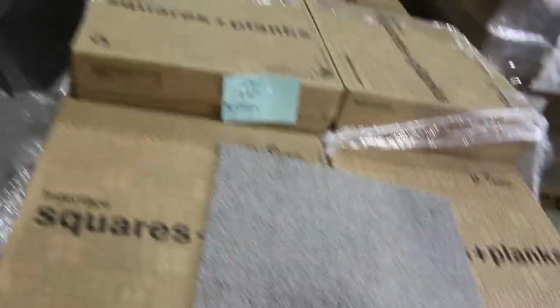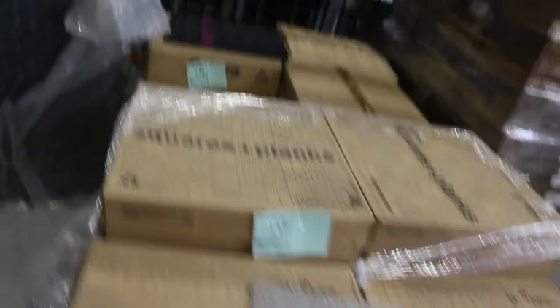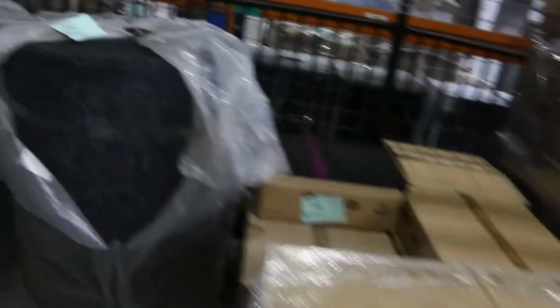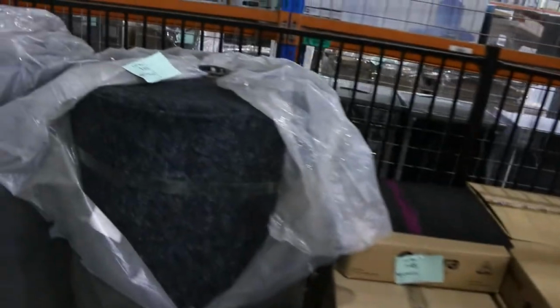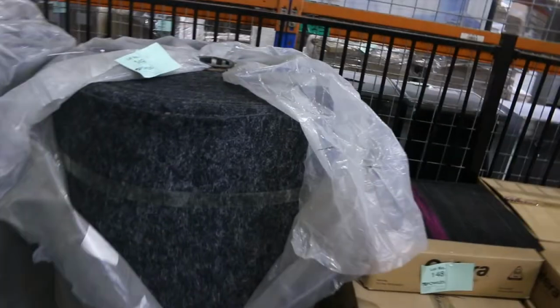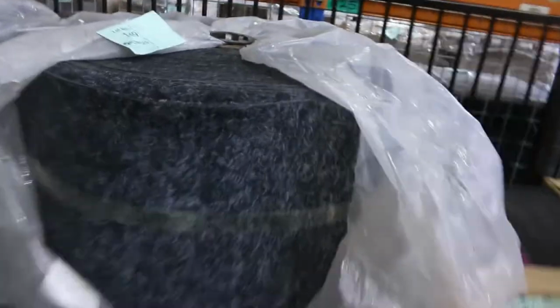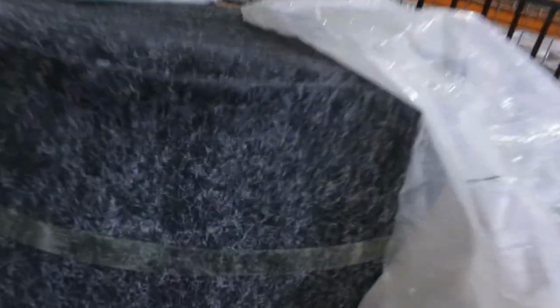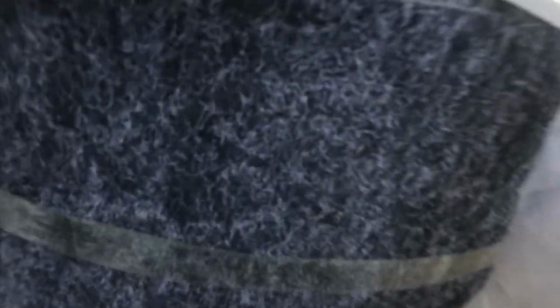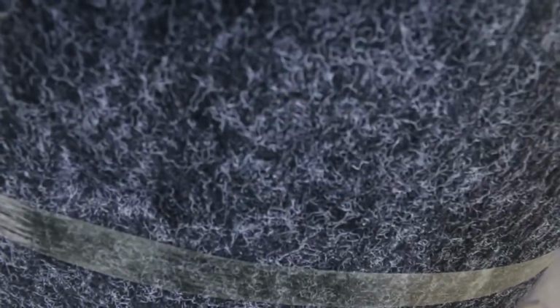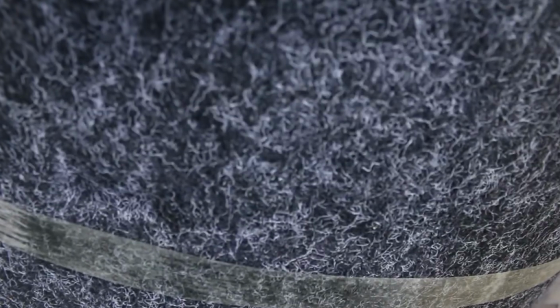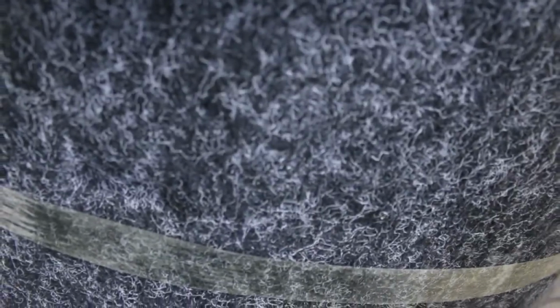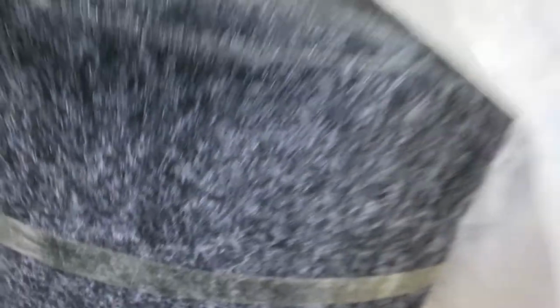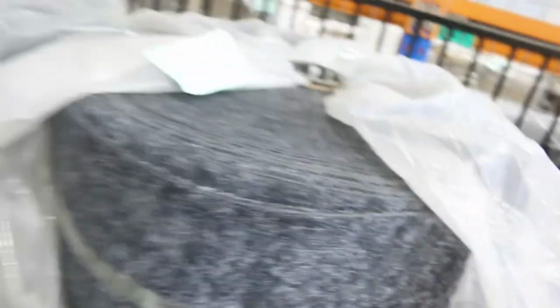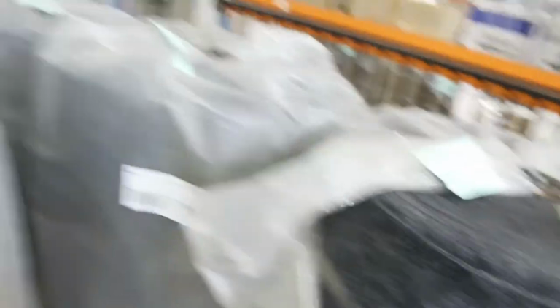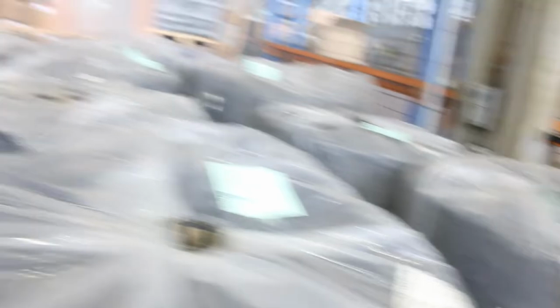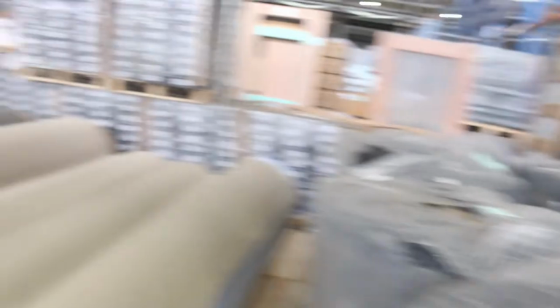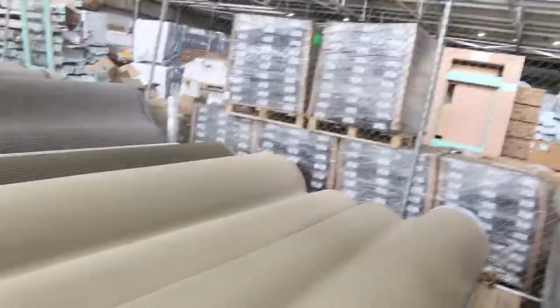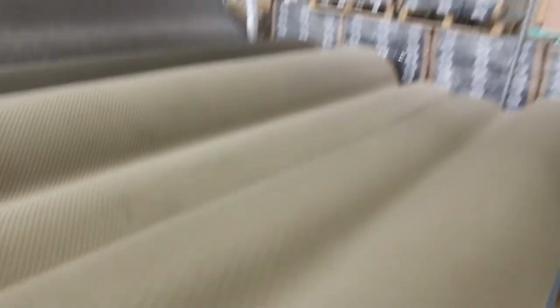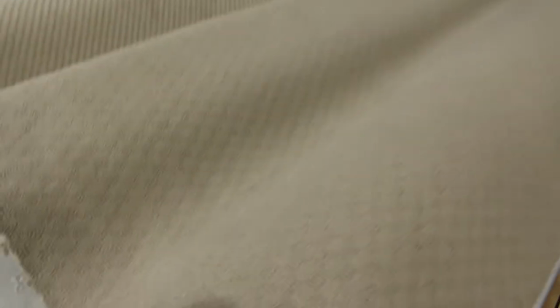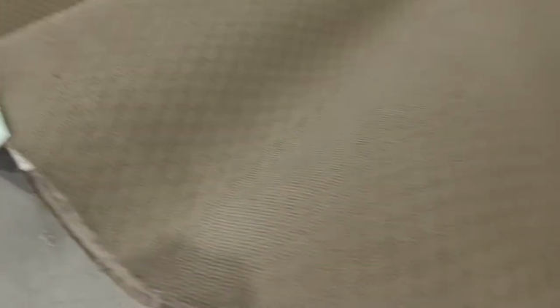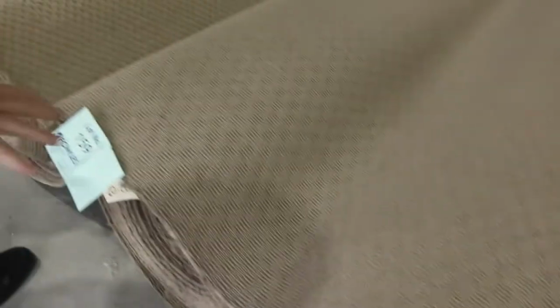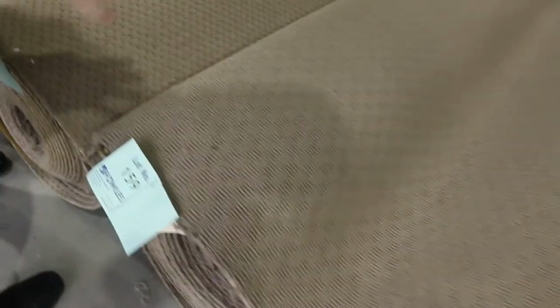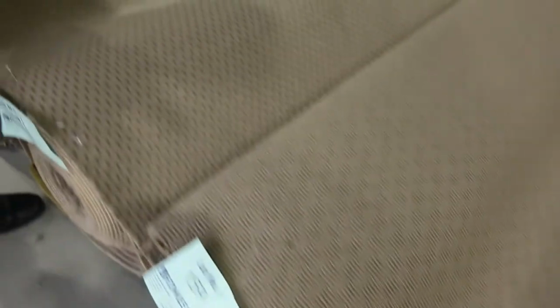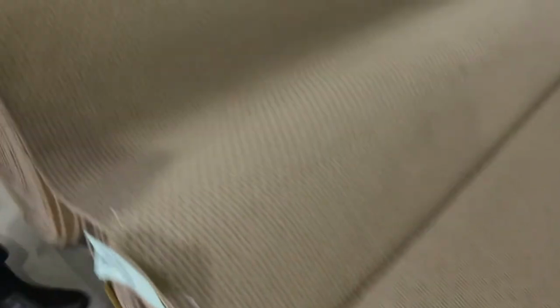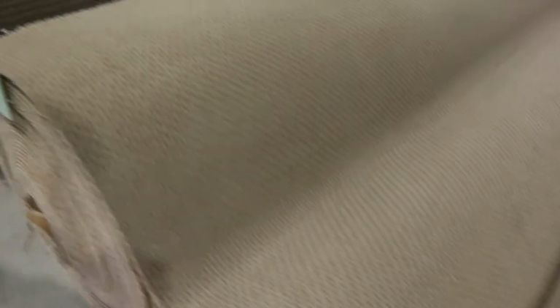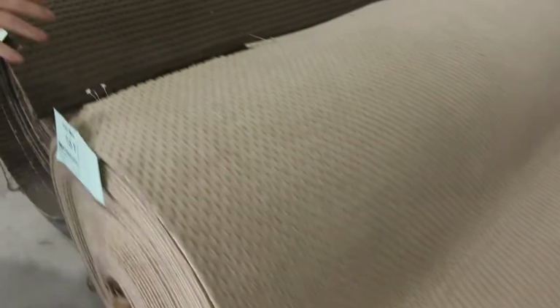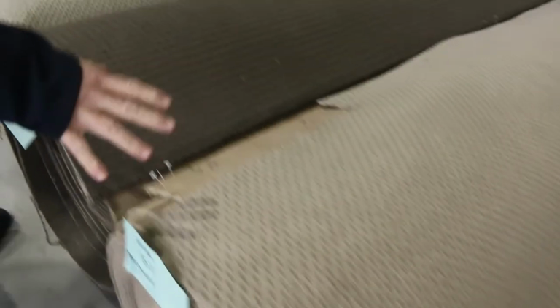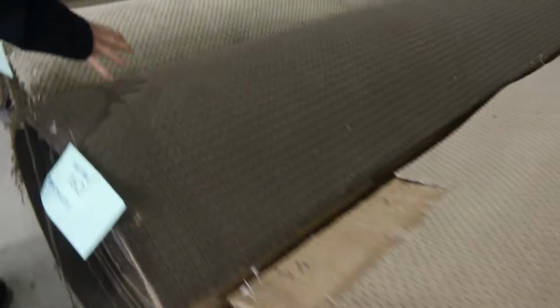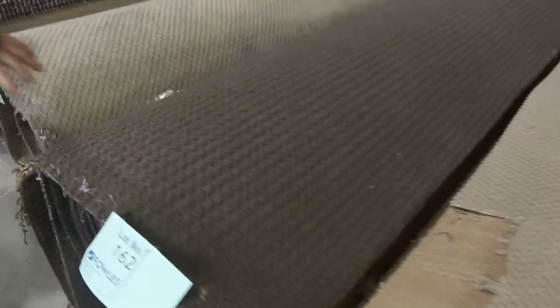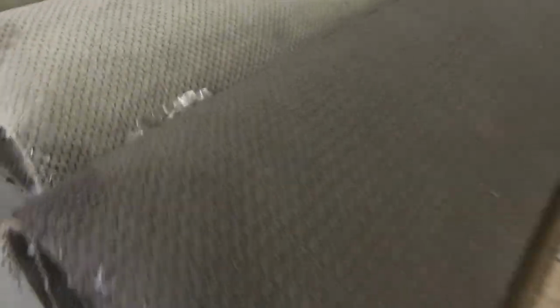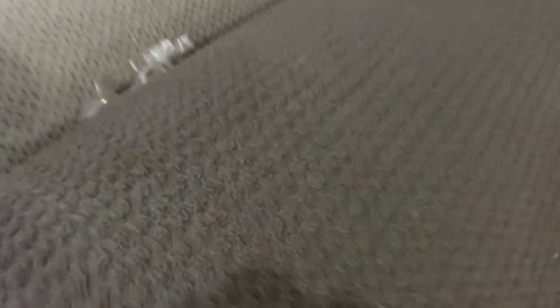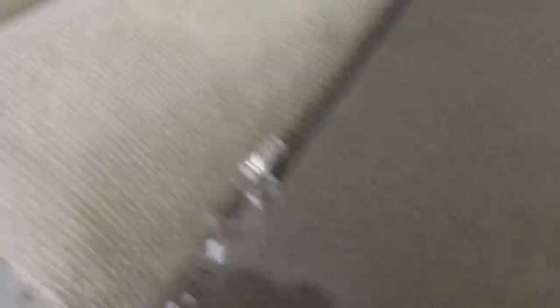Indoor outdoor carpet — we've got plenty of that. They're just over a metre wide, these rolls — about $11 a square metre. That's a bit different, sold by the square metre as opposed to normally with the broadloom carpet. Back onto that — we've got some nice baity tan colours from as low as $30 a metre.